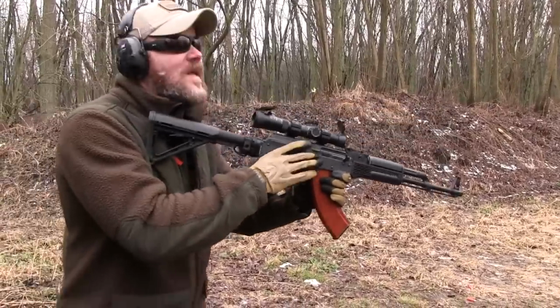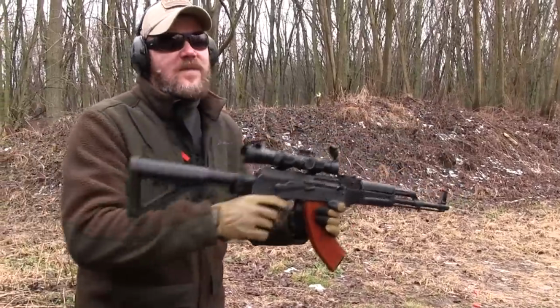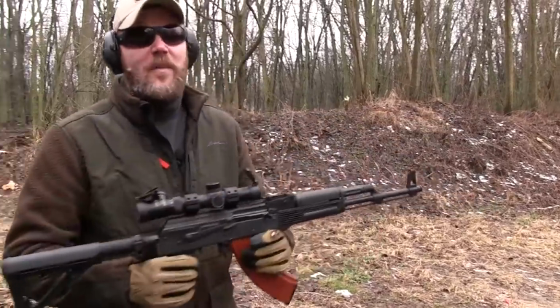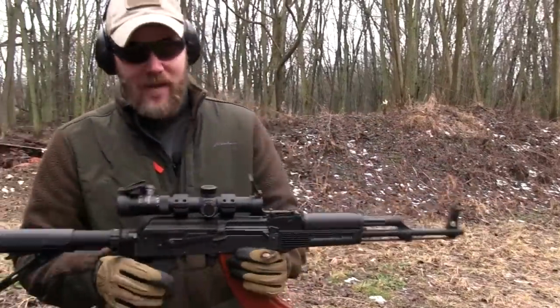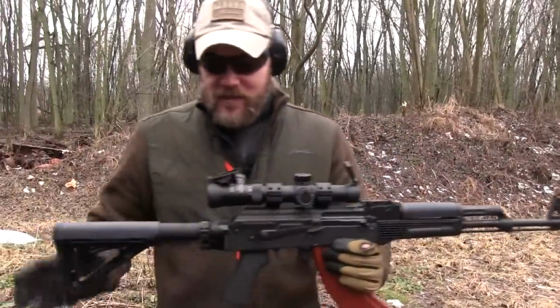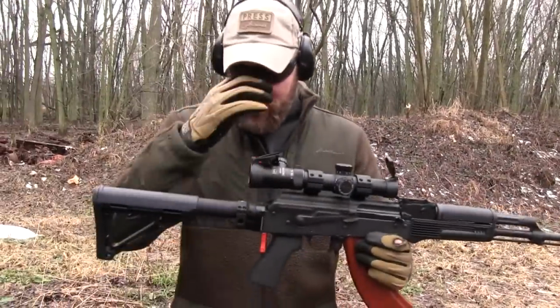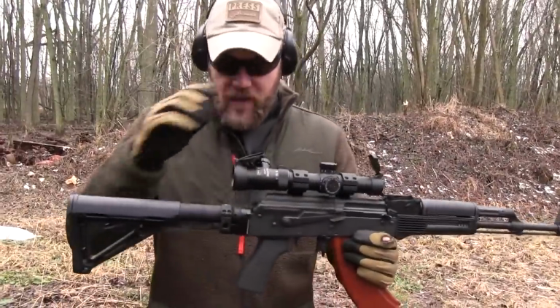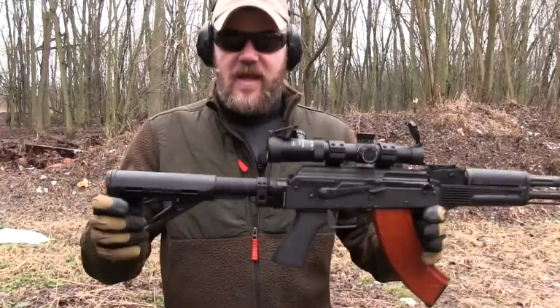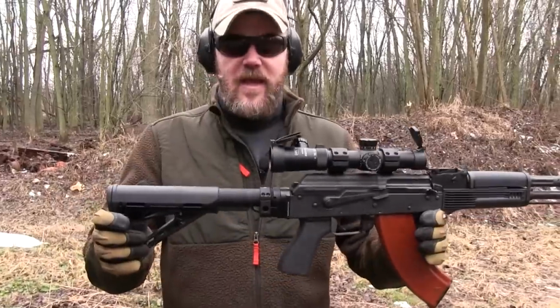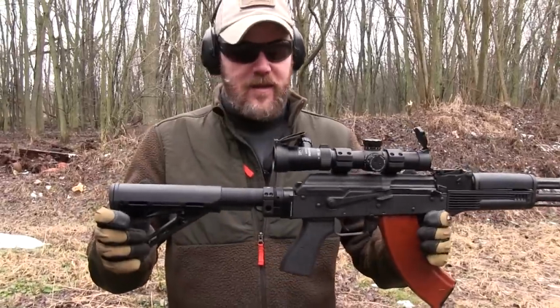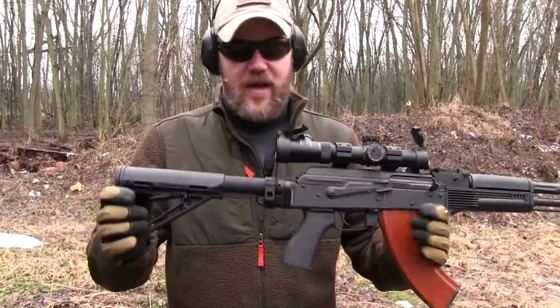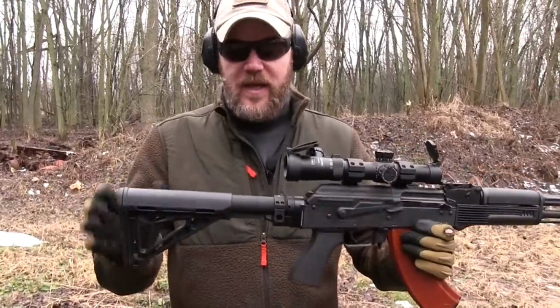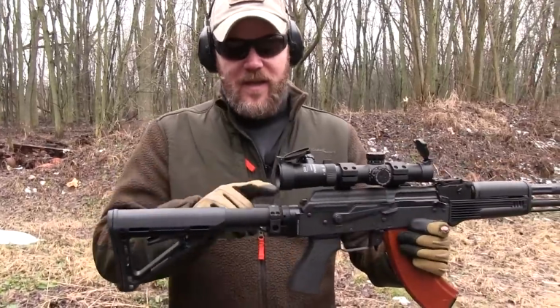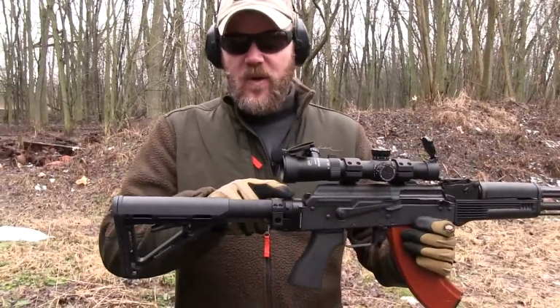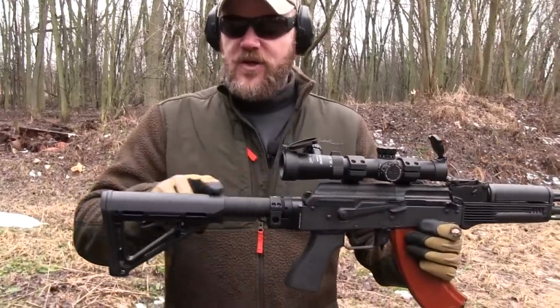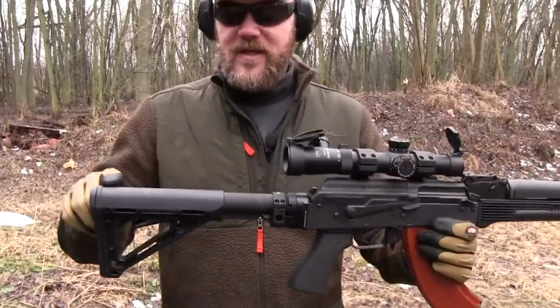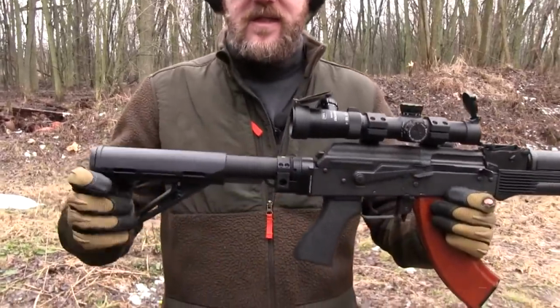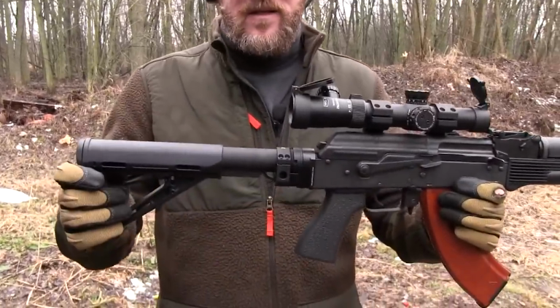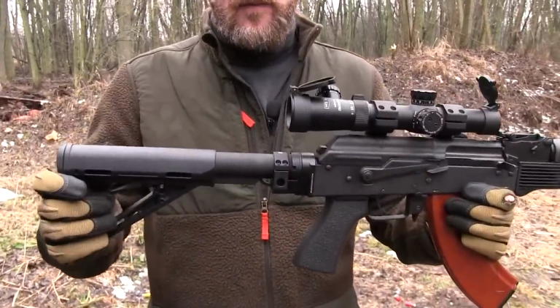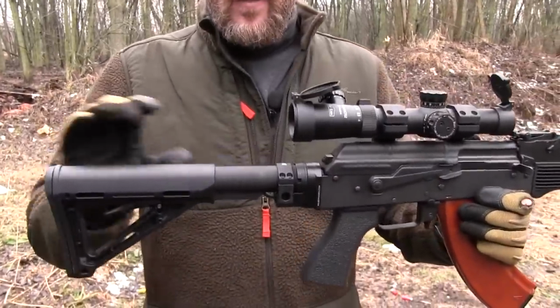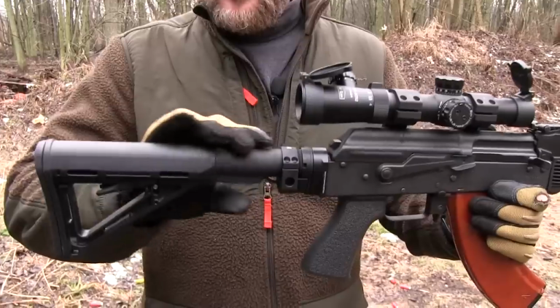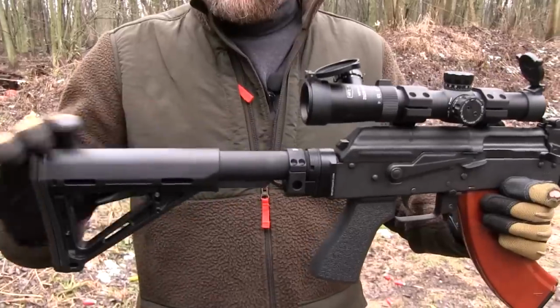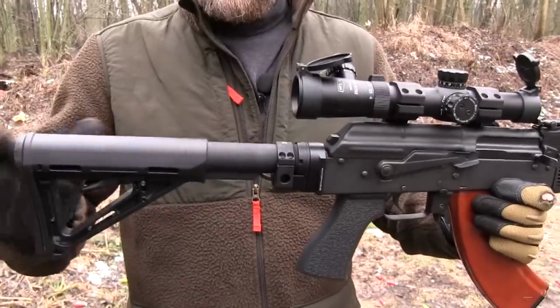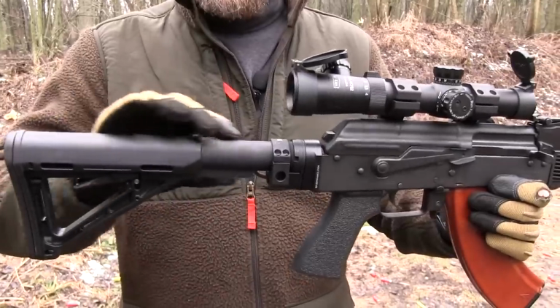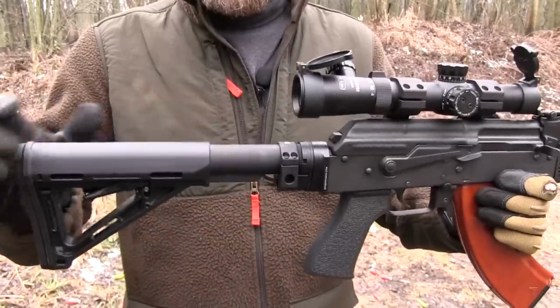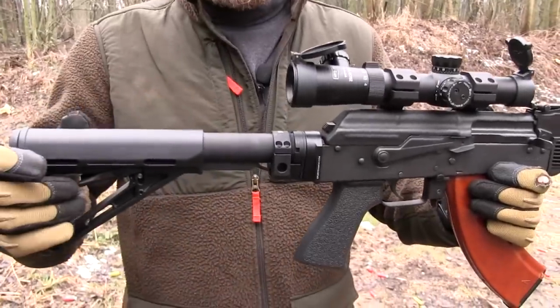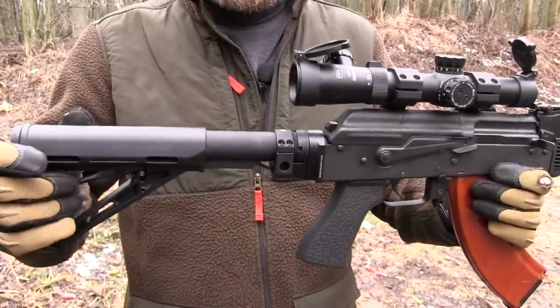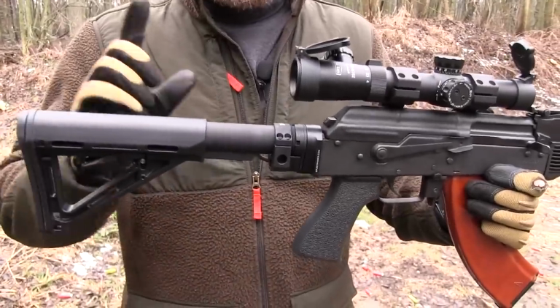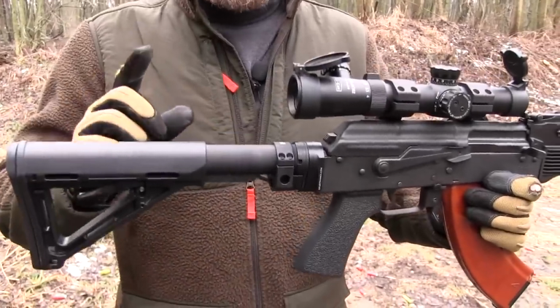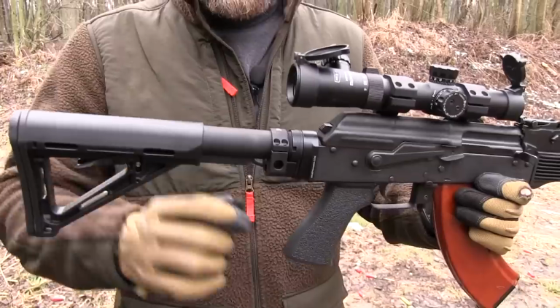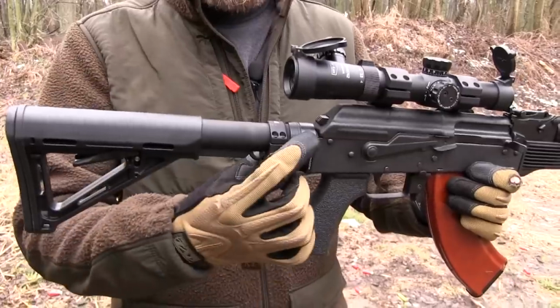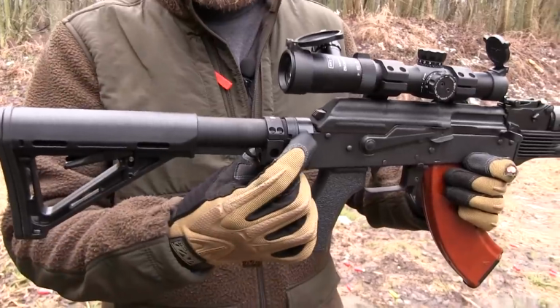Hey guys, welcome back. Today I'm out here shooting my AK. It's a .30 caliber AK, but what I want to show you is this stock system. Of course I have an M4 style stock and buffer tube on this AK, but what's unique about it is how I've mounted it.